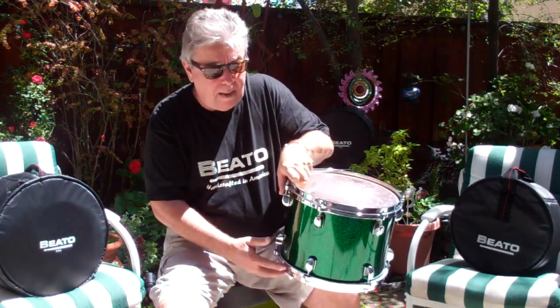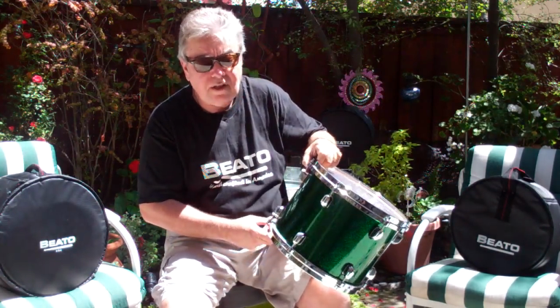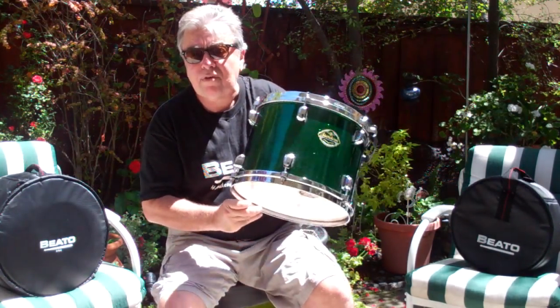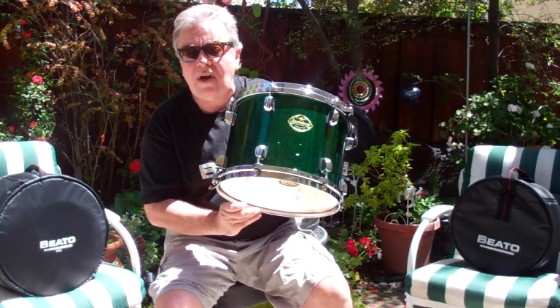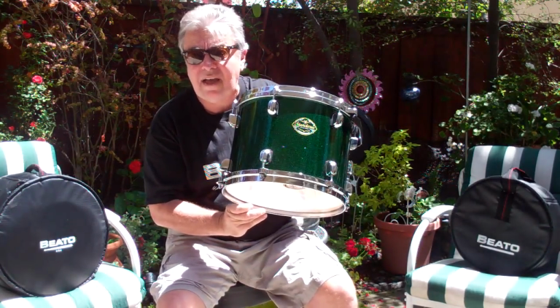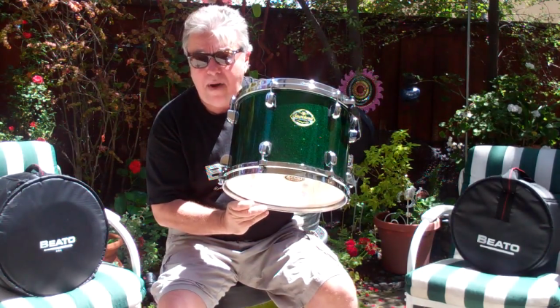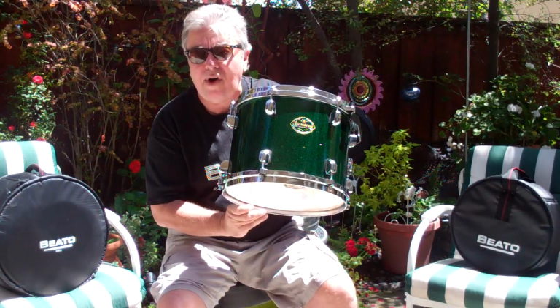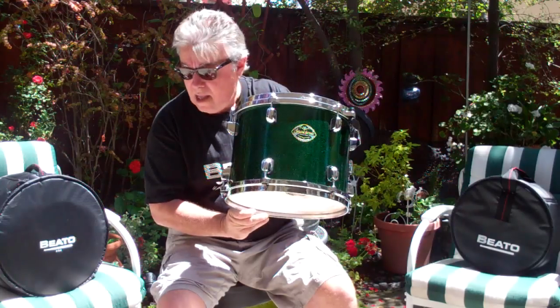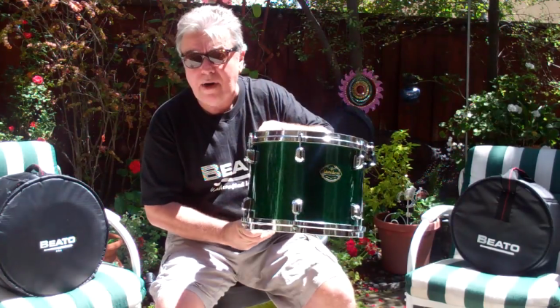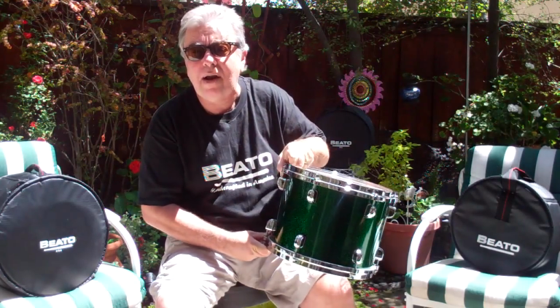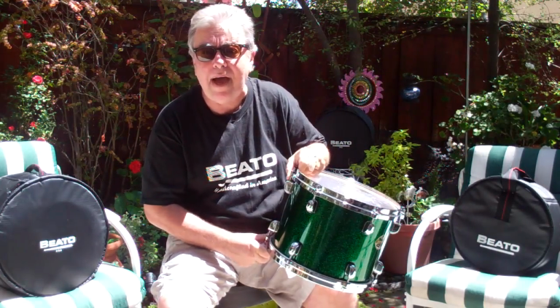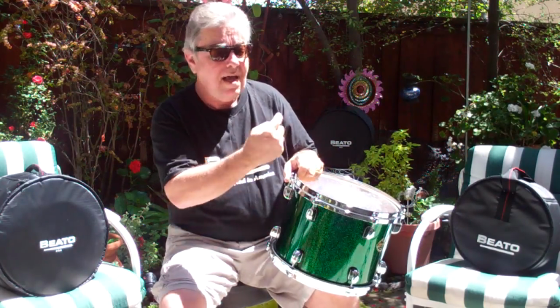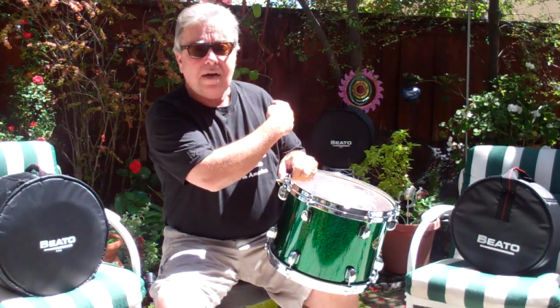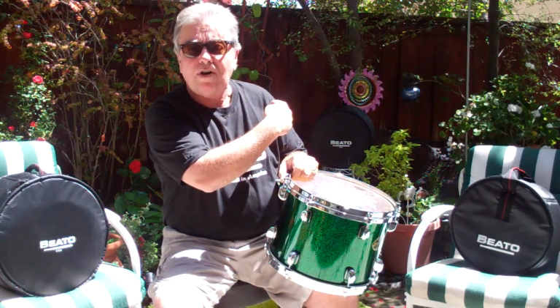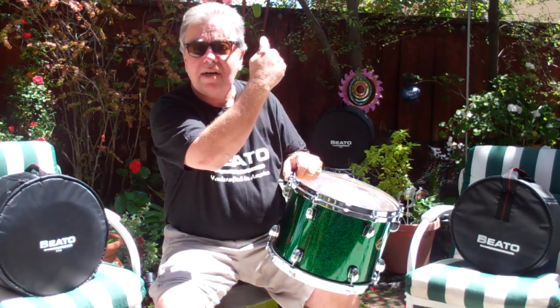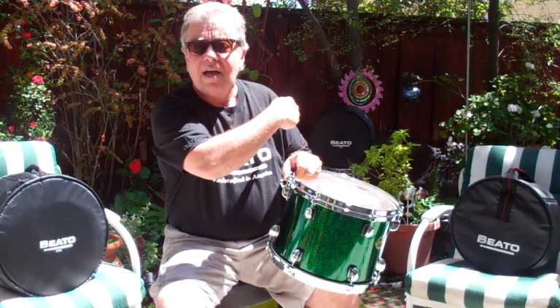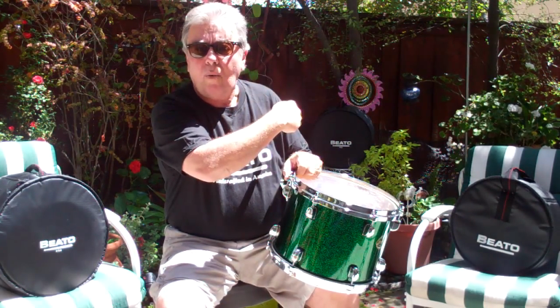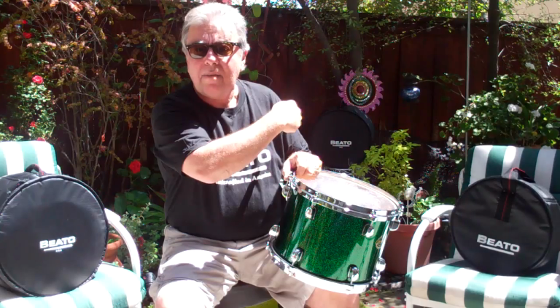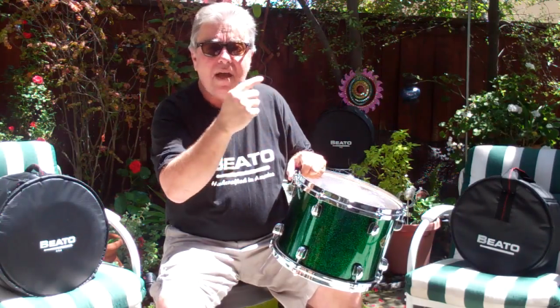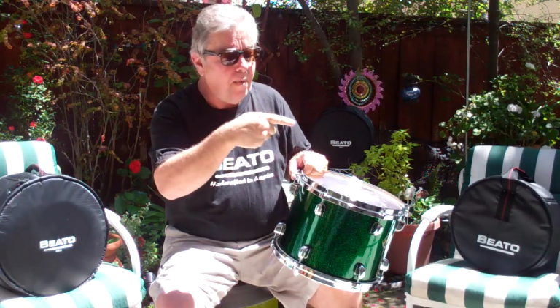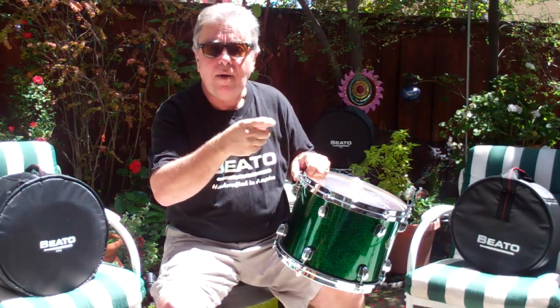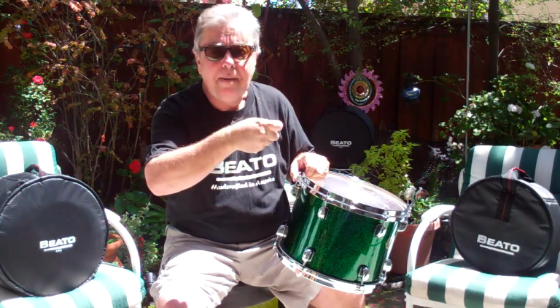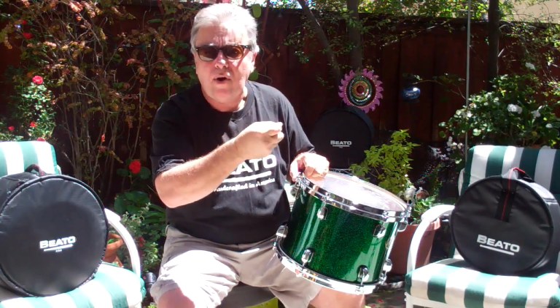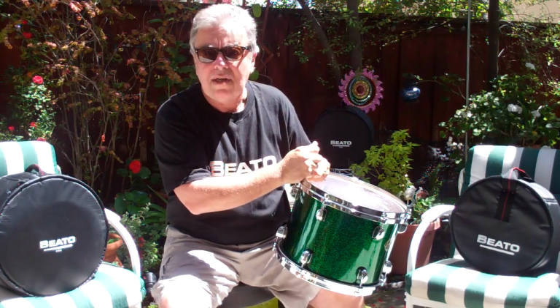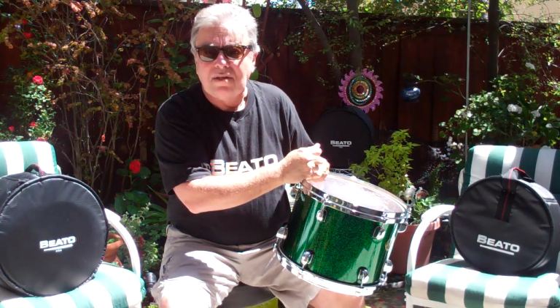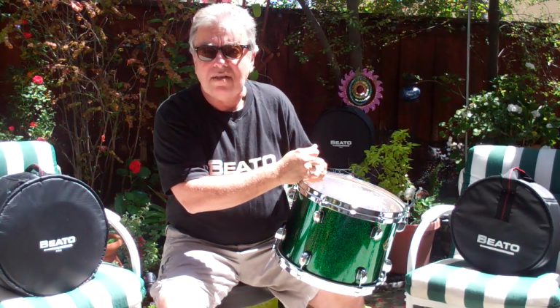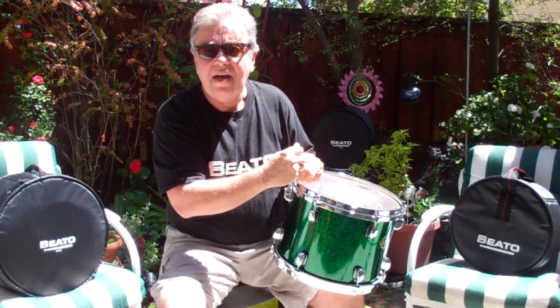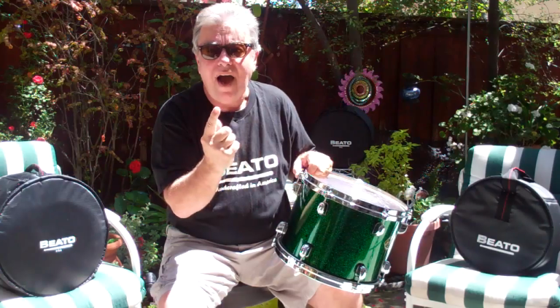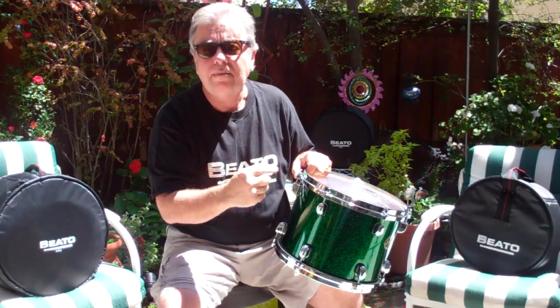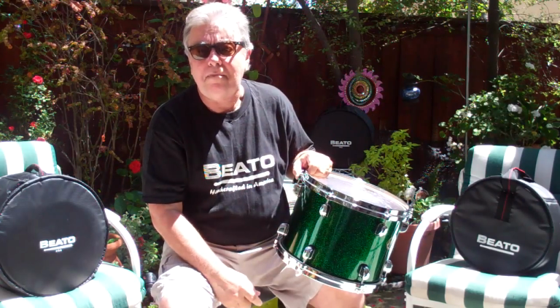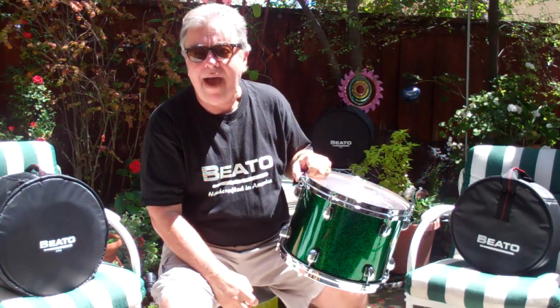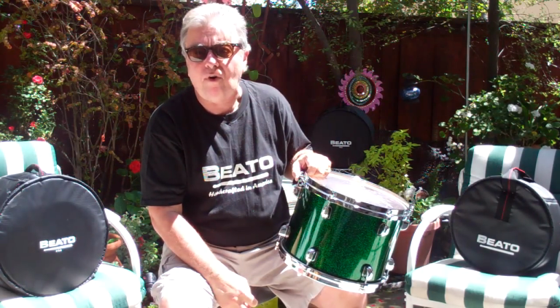I'm going to take this beautiful Thomas Stark classic green sparkle drum and I'm going to put it in a Beto bag, and we're going to submerge it under water and then hit it with a high power hose, so you can see how well the Beto bag performs.